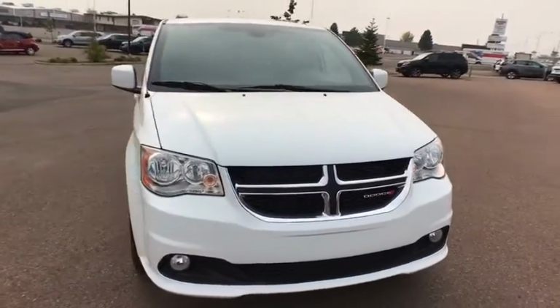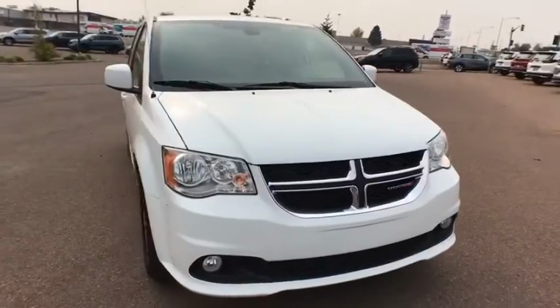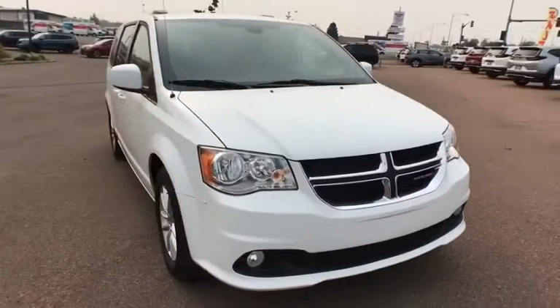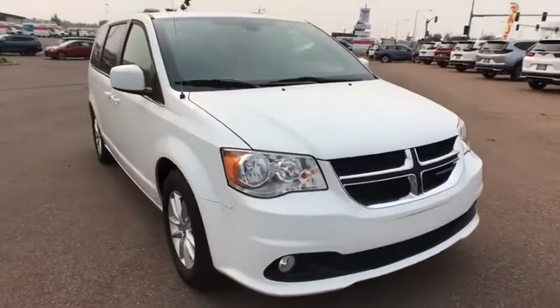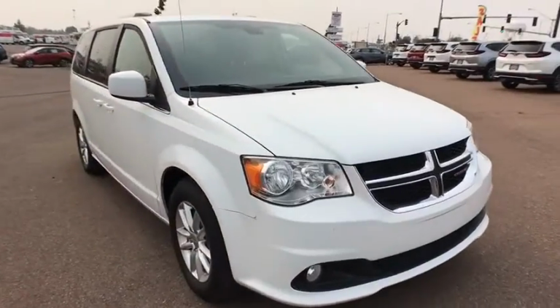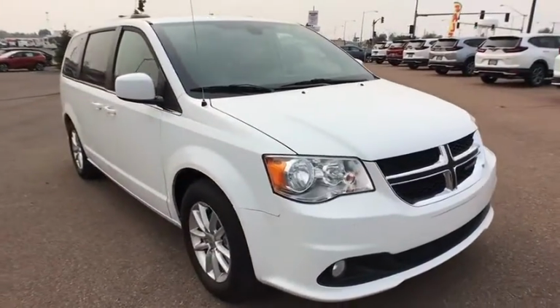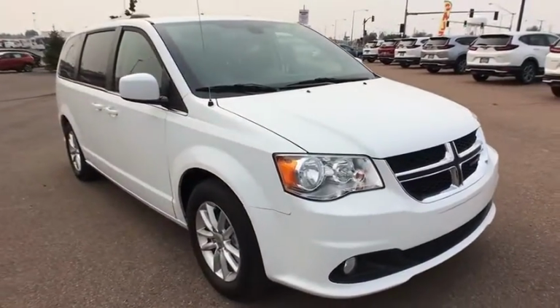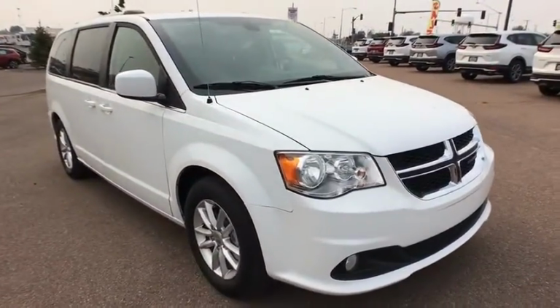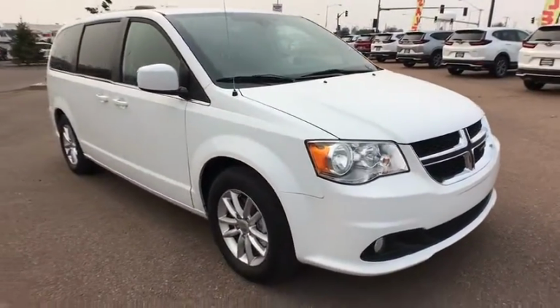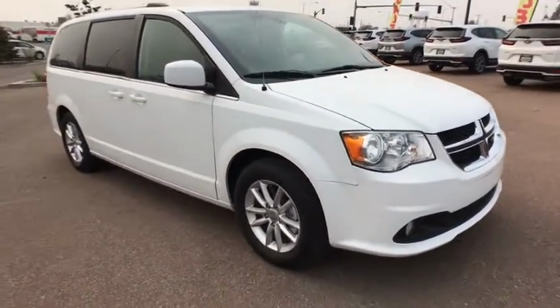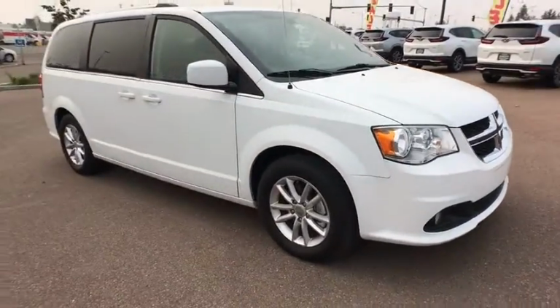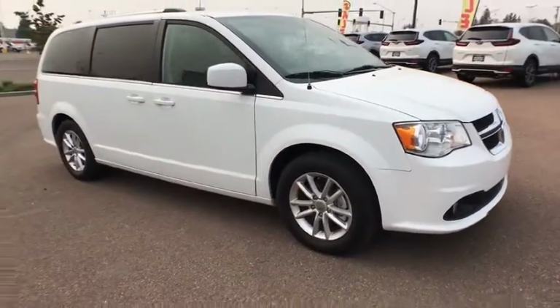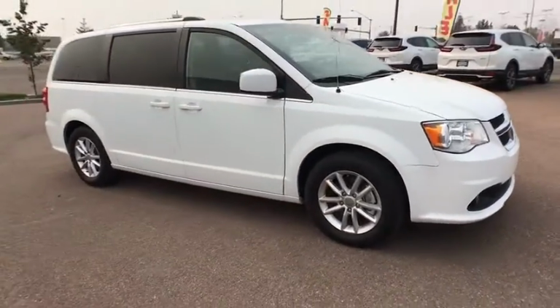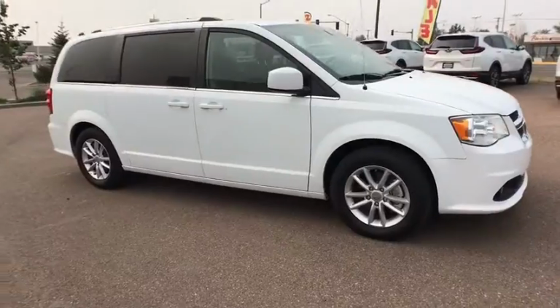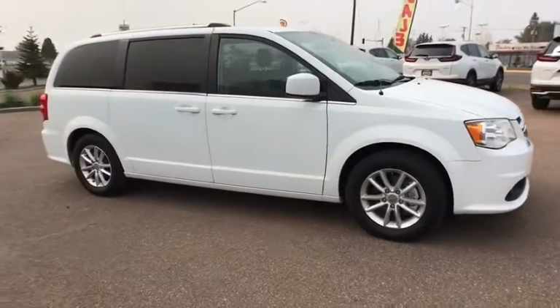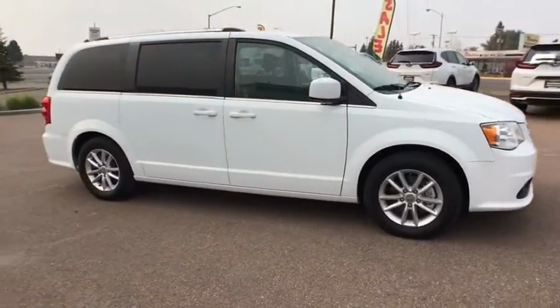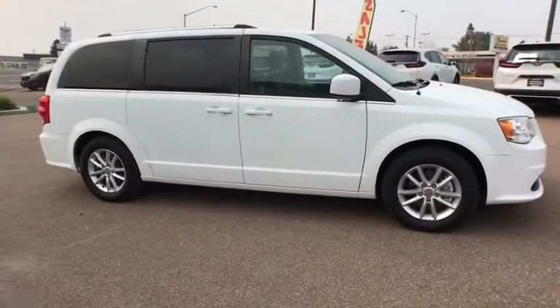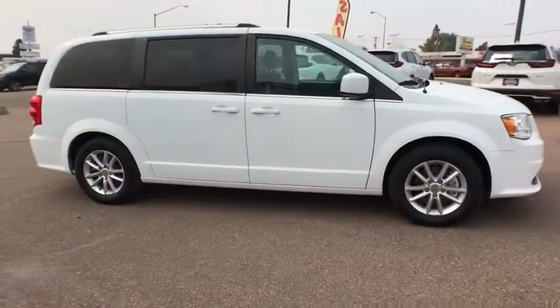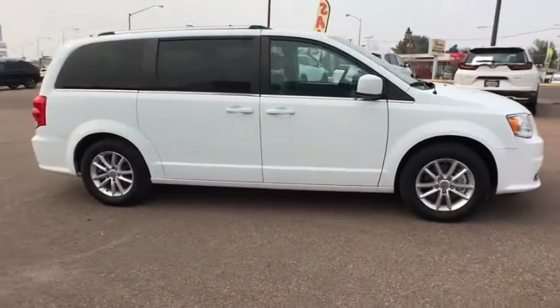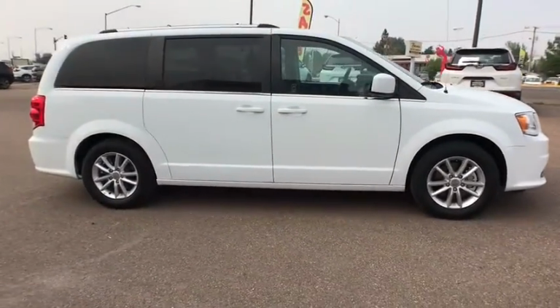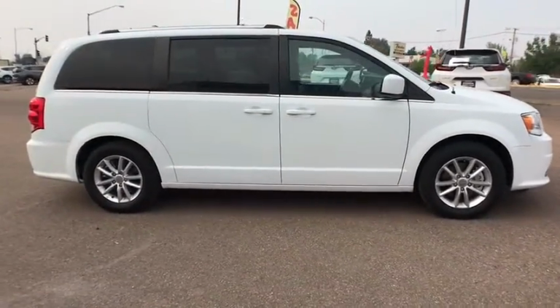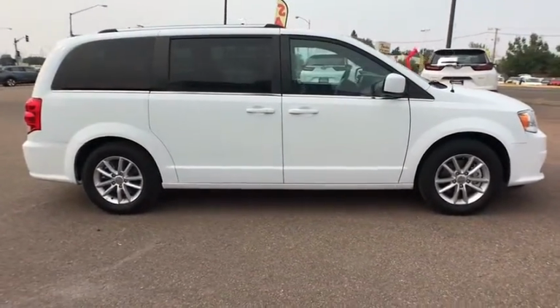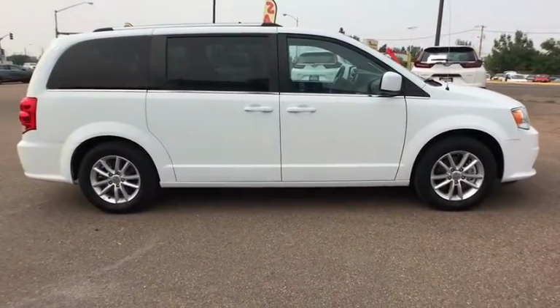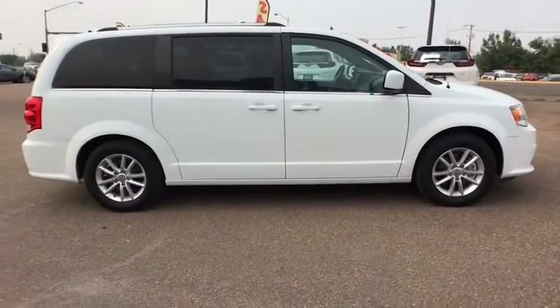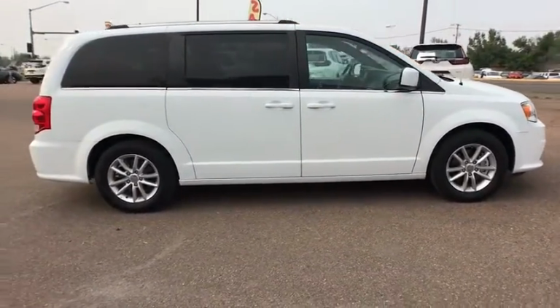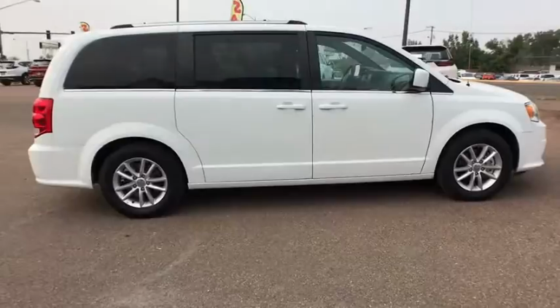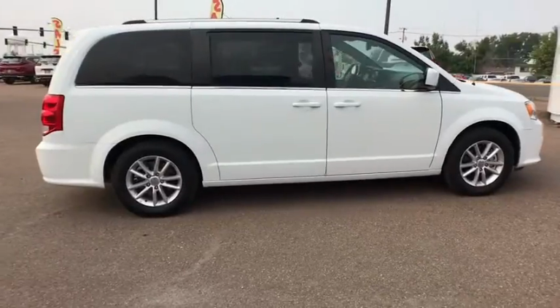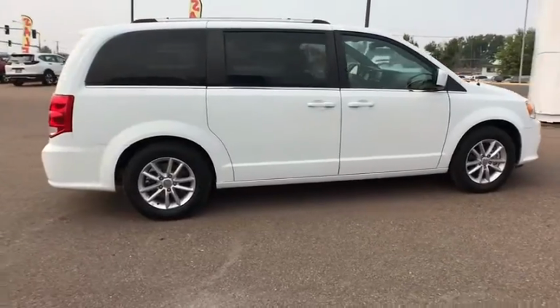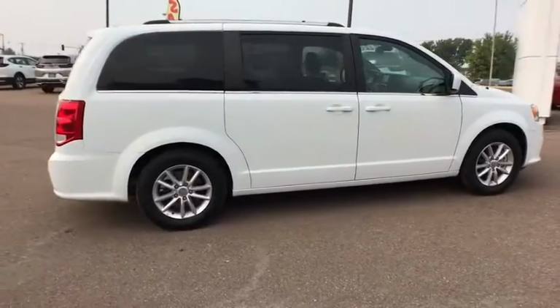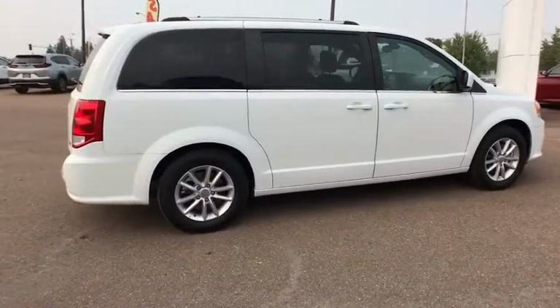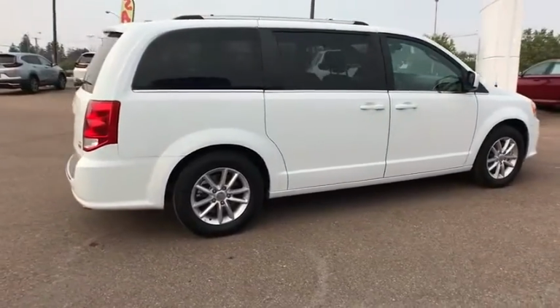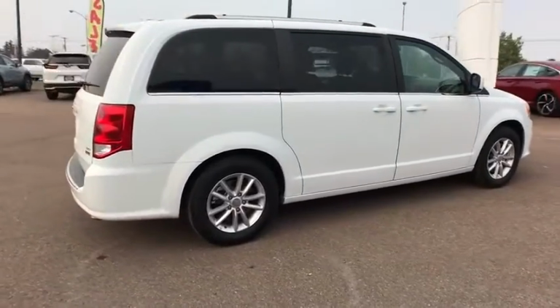Its vast interior is widely praised, with an innovative seating arrangement, versatile cargo storage, and enough entertainment features to keep the kids entertained on road trips. This vehicle has less than 35,000 miles.